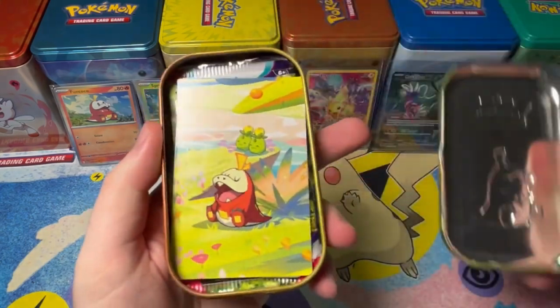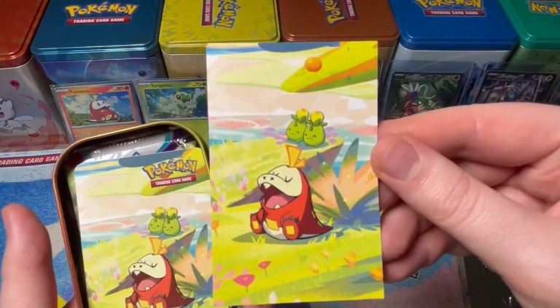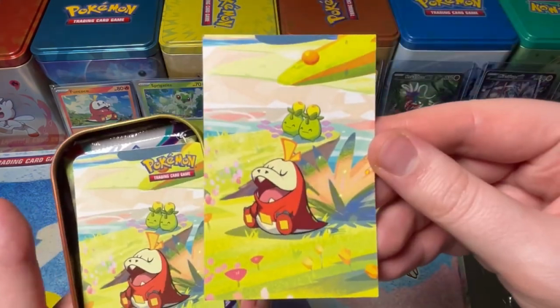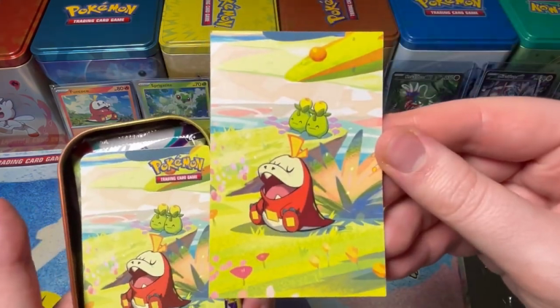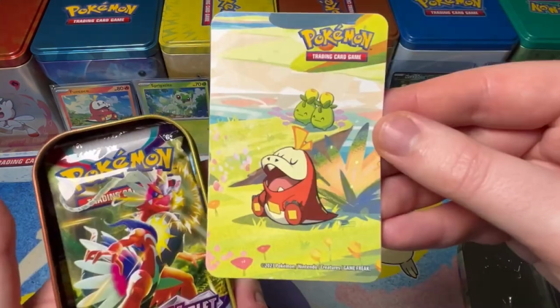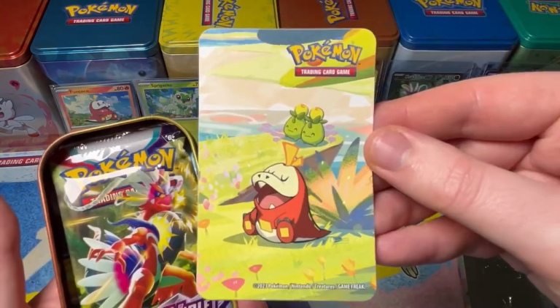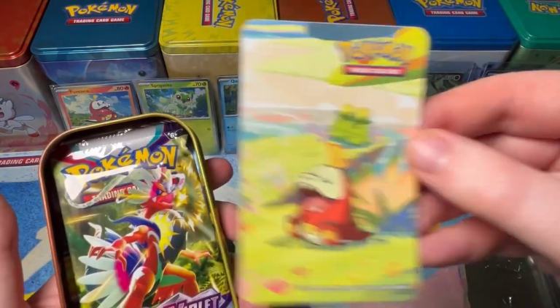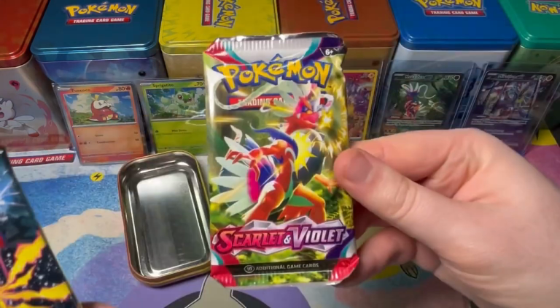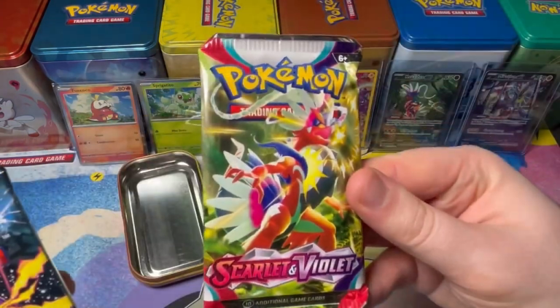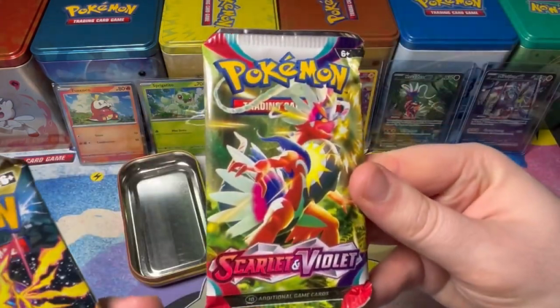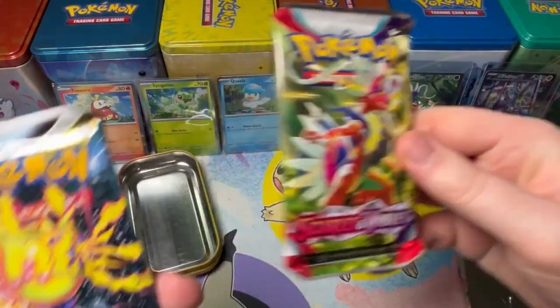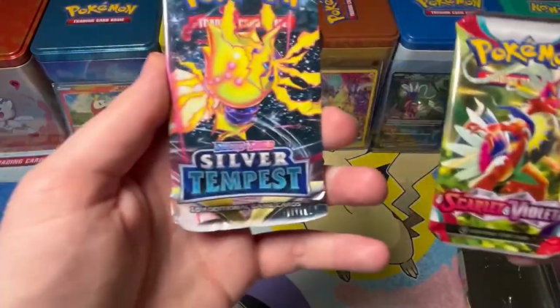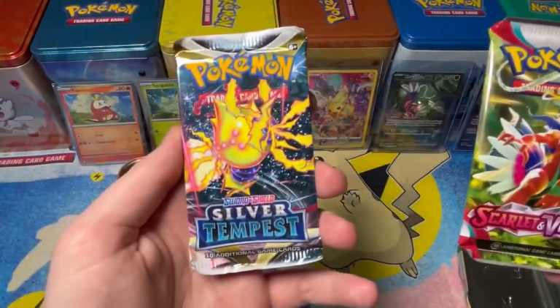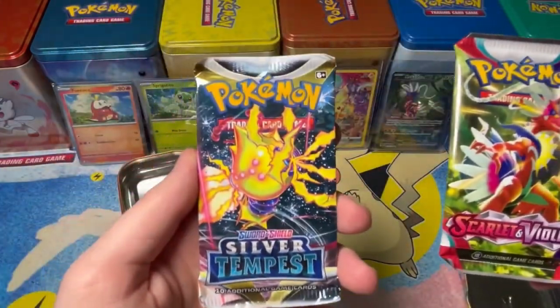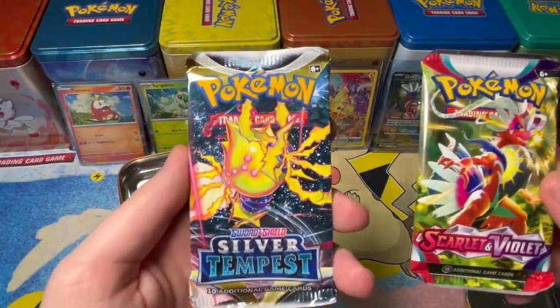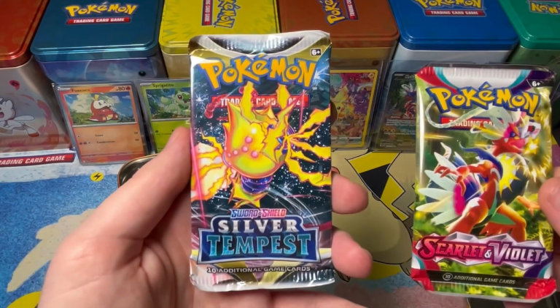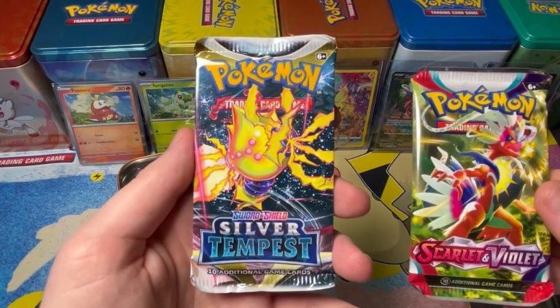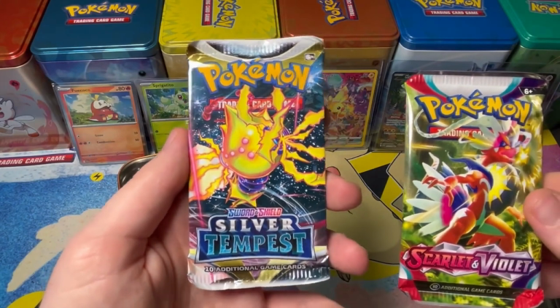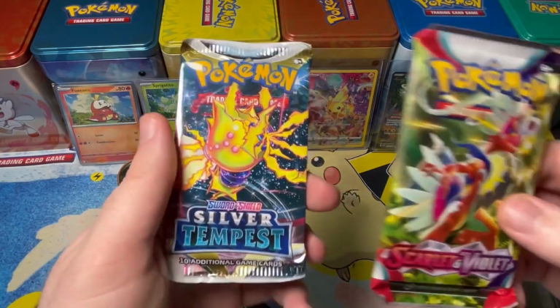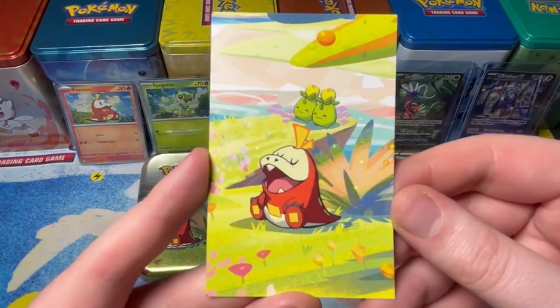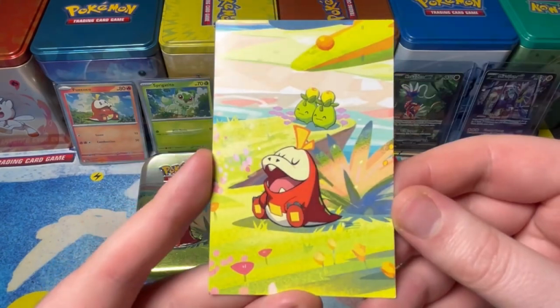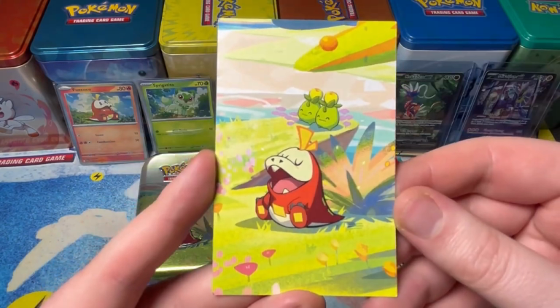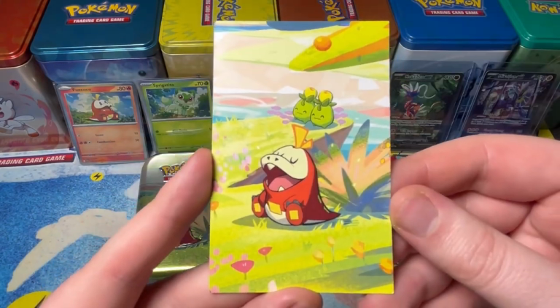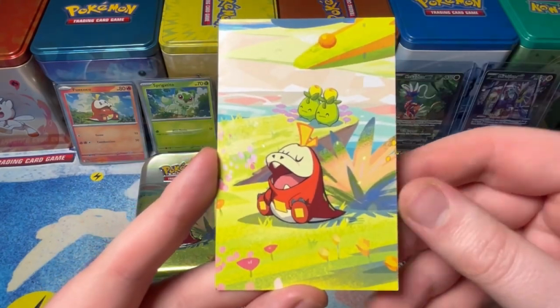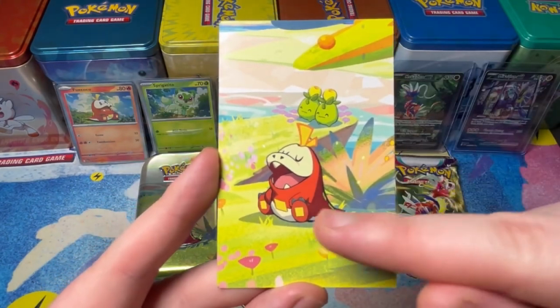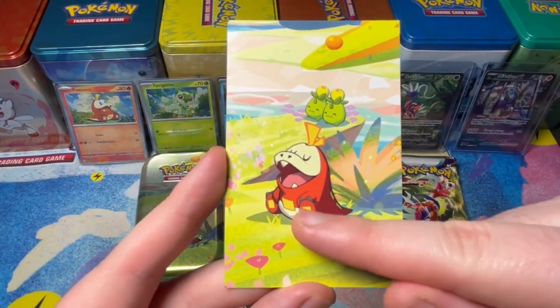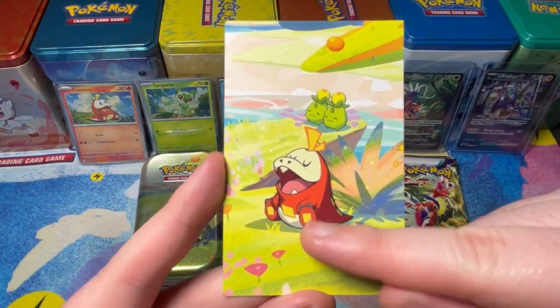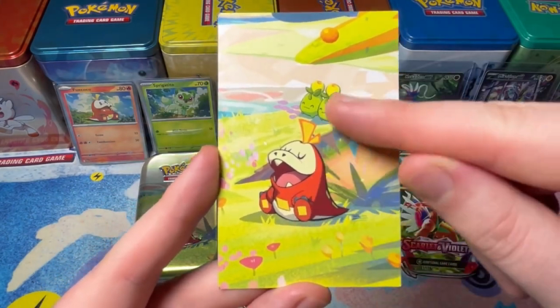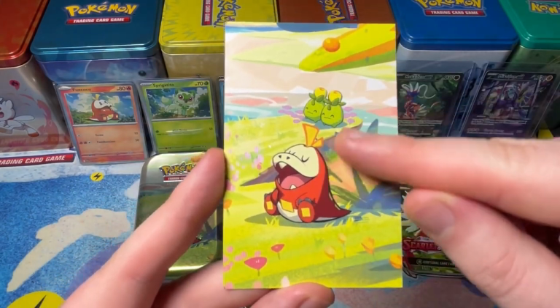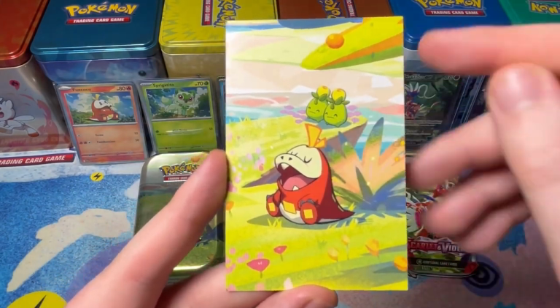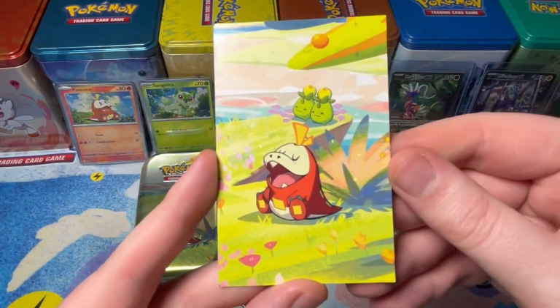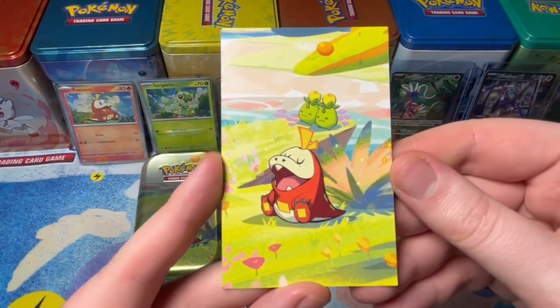We've got the art card, stickers, a Scarlet and Violet Boost Pack, and interestingly, we've got a Silver Tempest! Let's have a good look at the art card — just like the tin, the Fae Coco is sleeping and they're all happy.